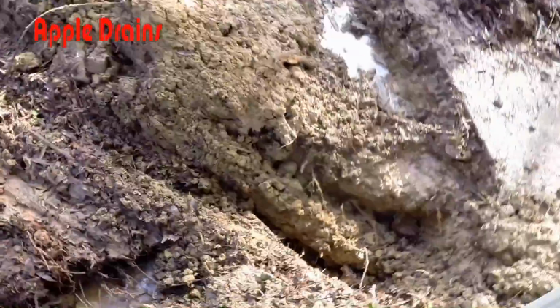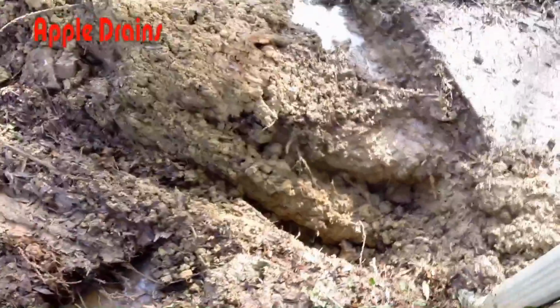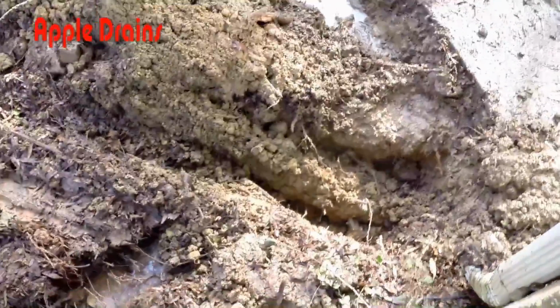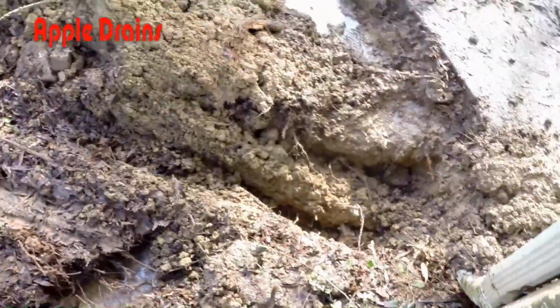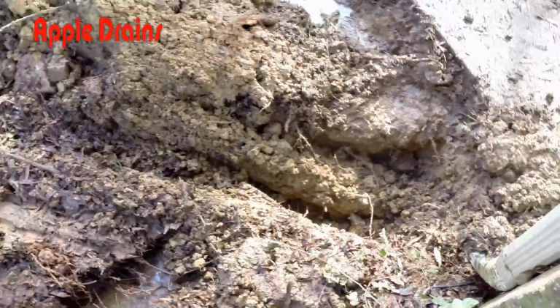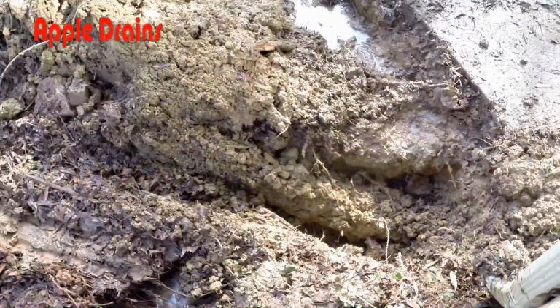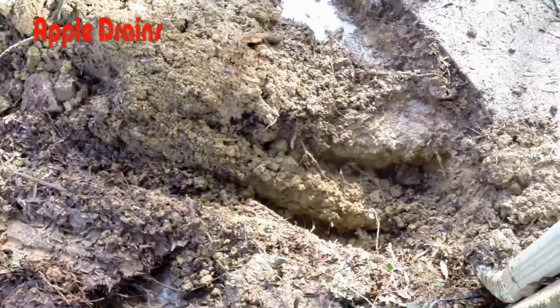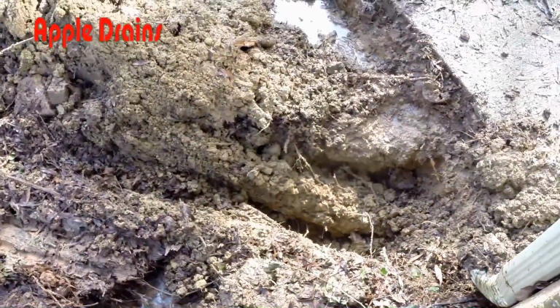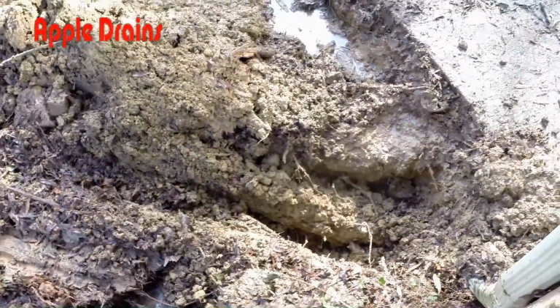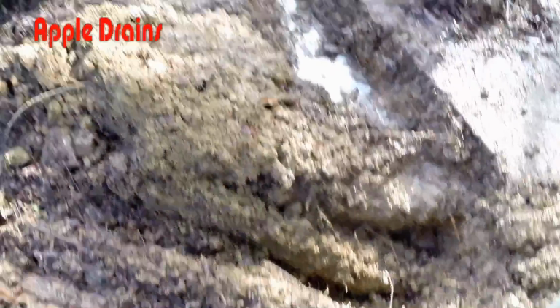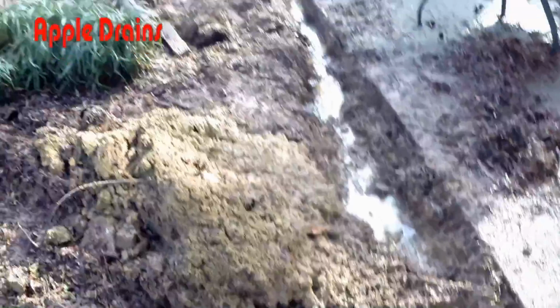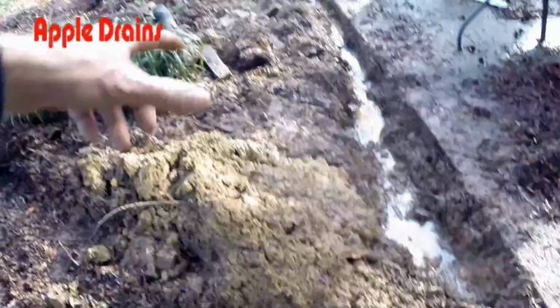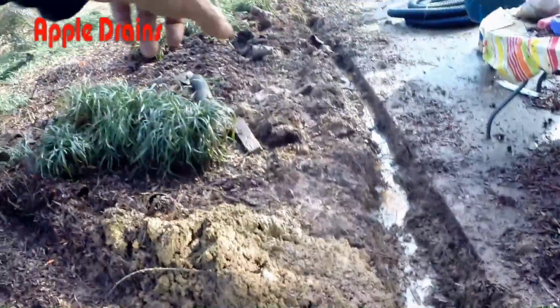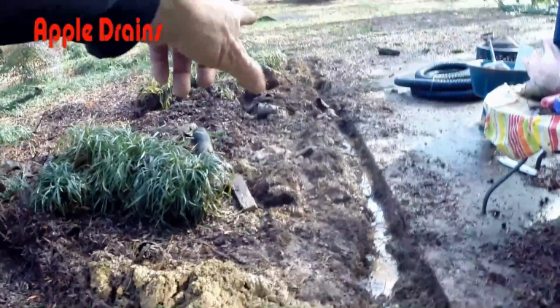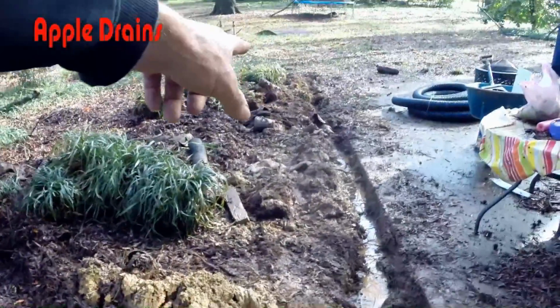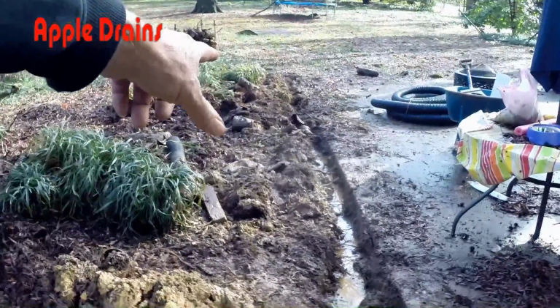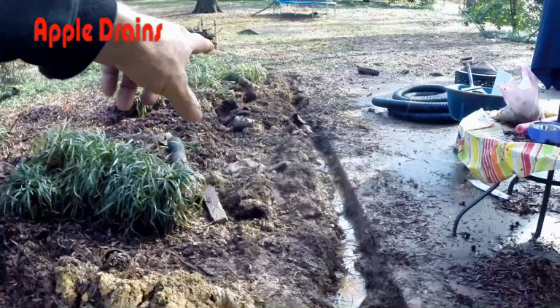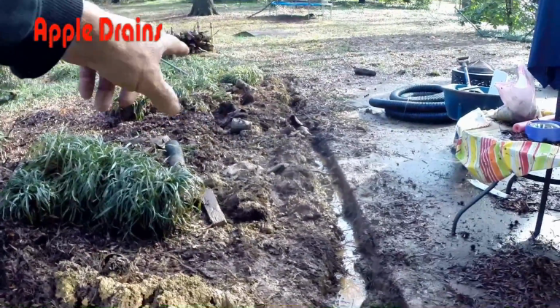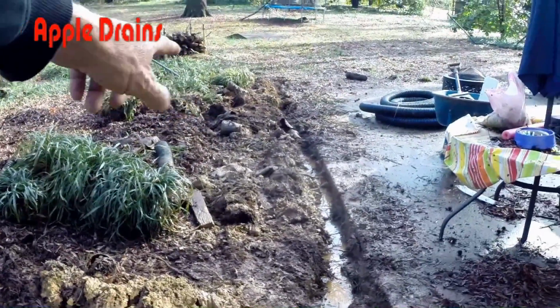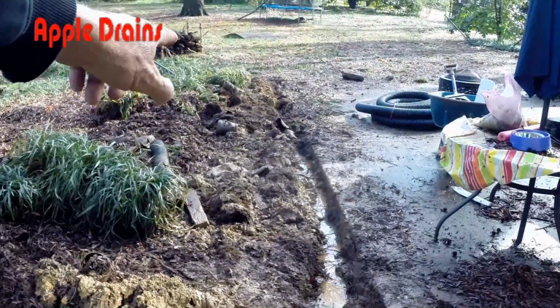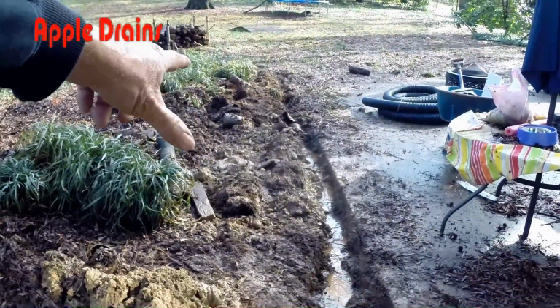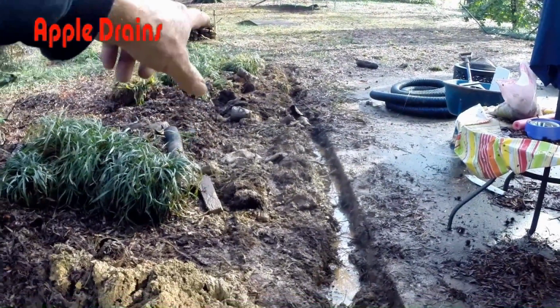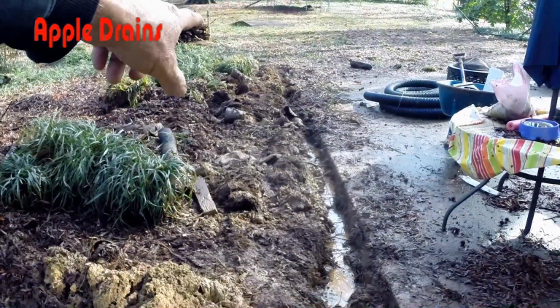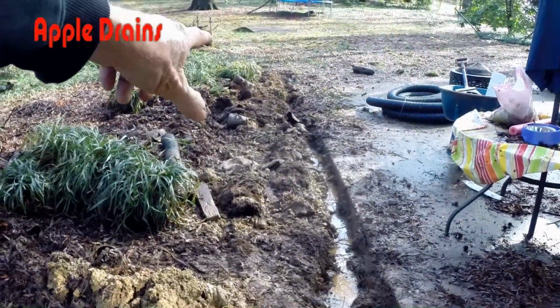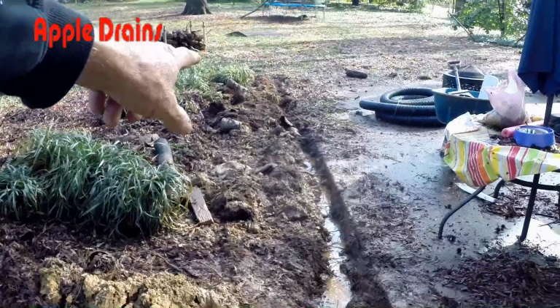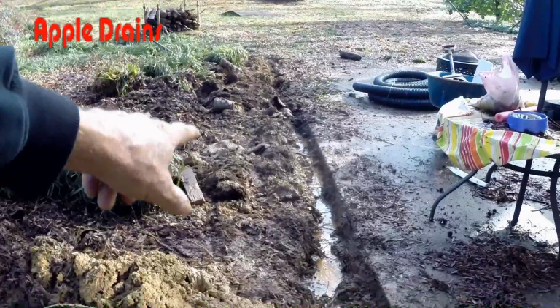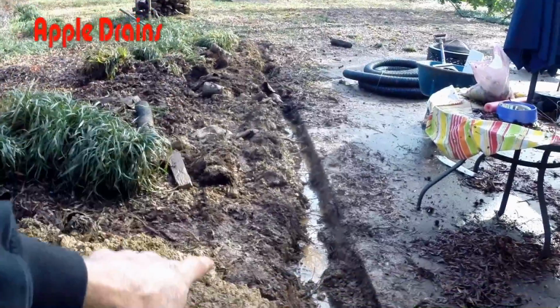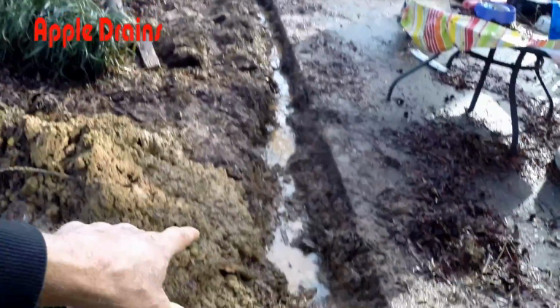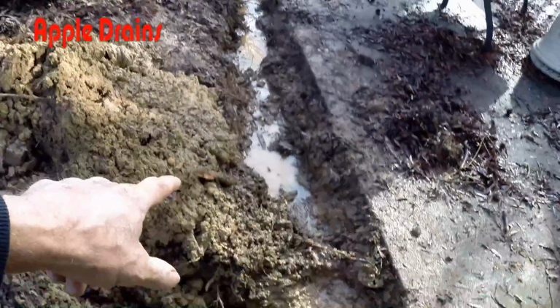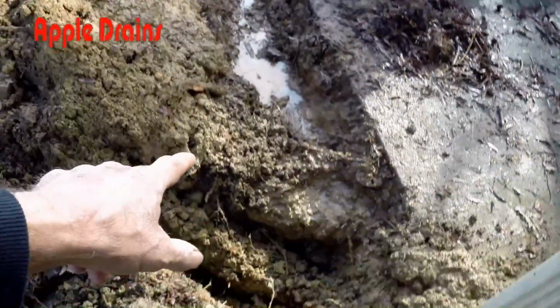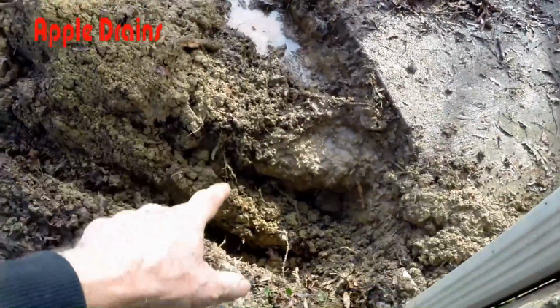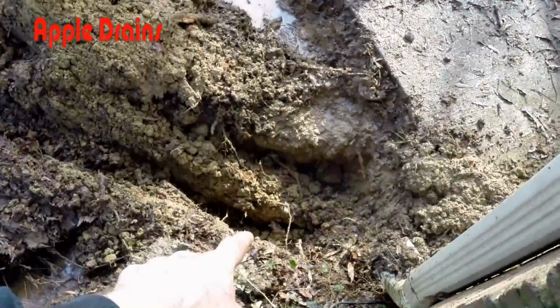Over in this hole we've started, we're going to put a sump pit and a sump pump. And then we're going to bring the water from back there. You can see how much water is in this ground. From that back corner of the patio, that pipe will come into the sump pit.